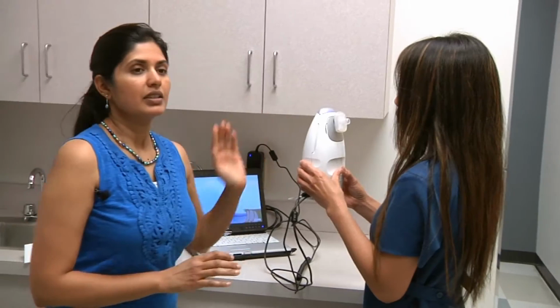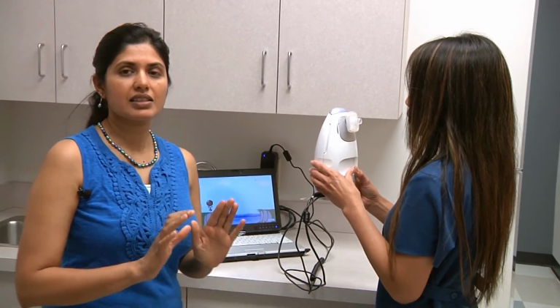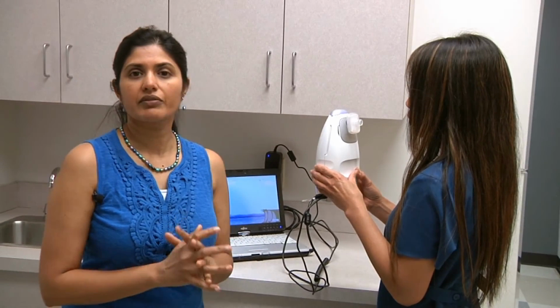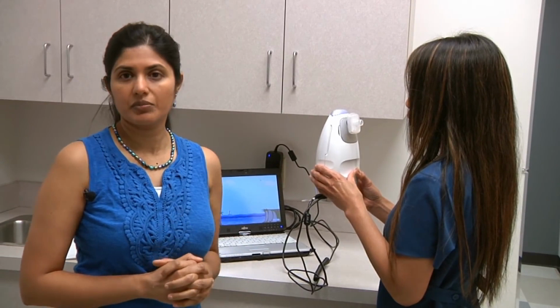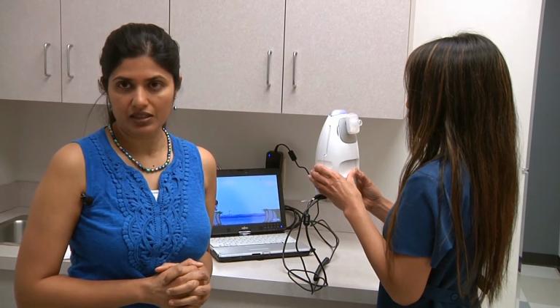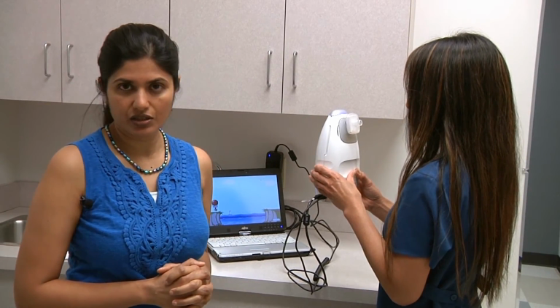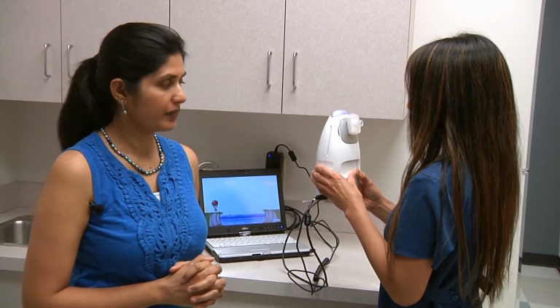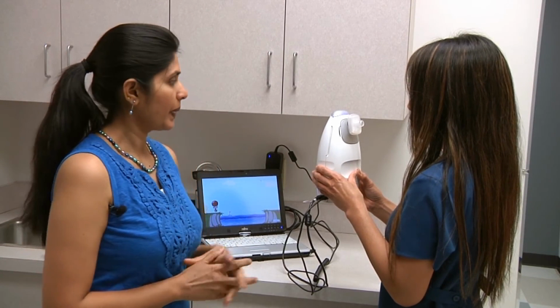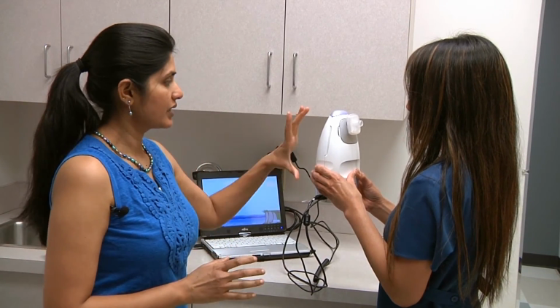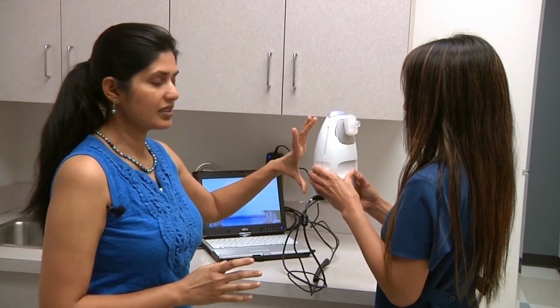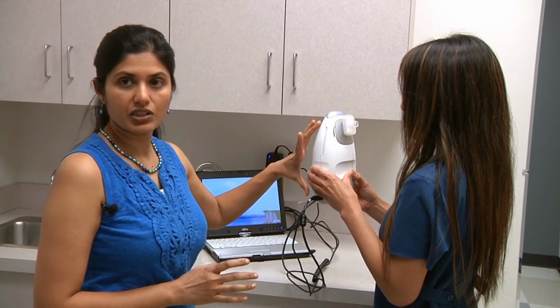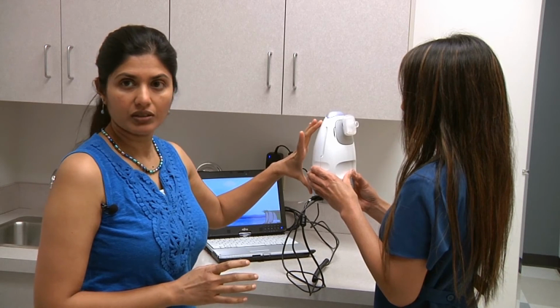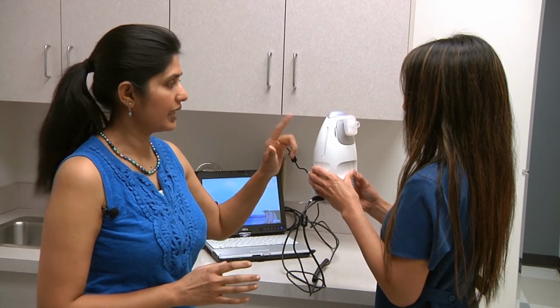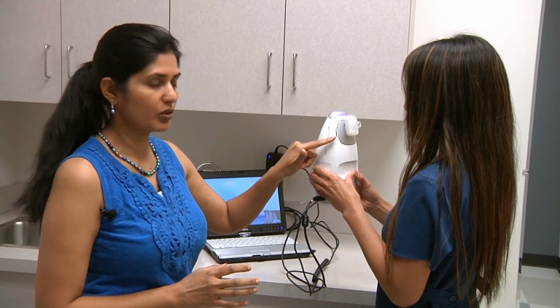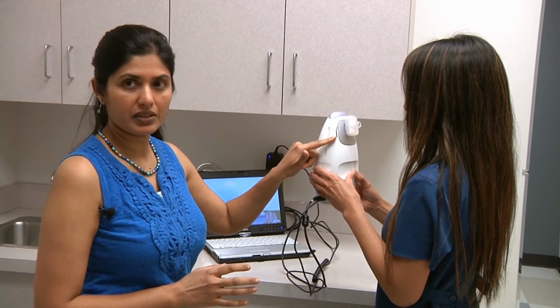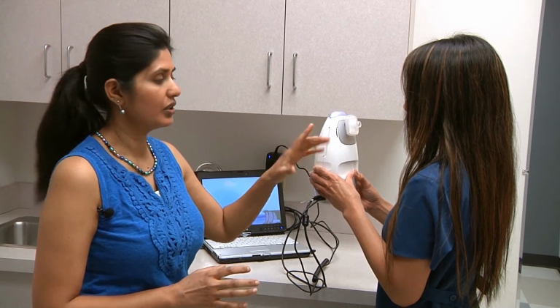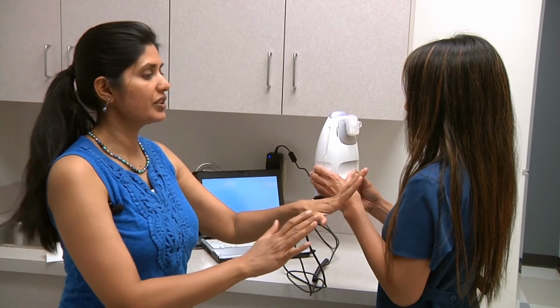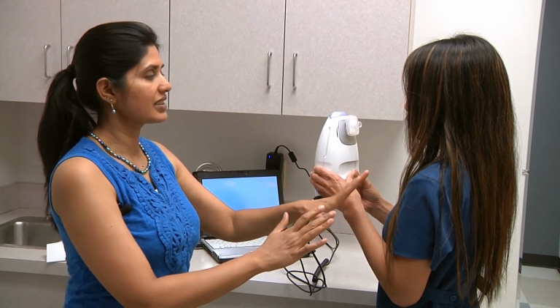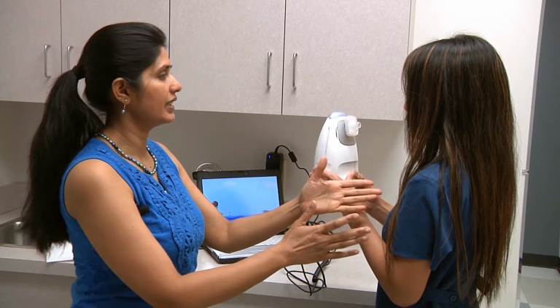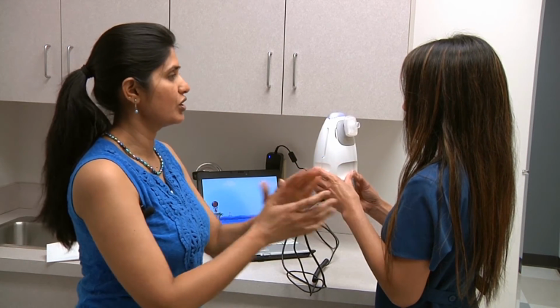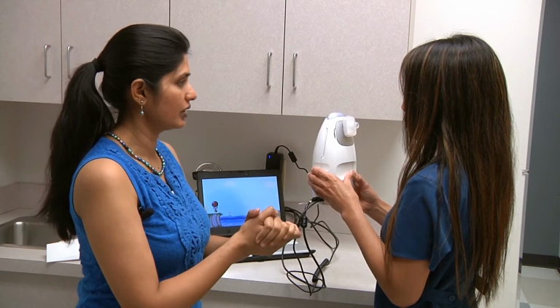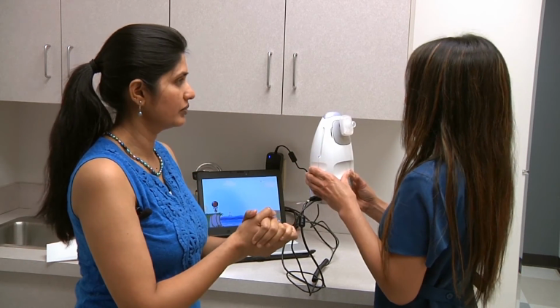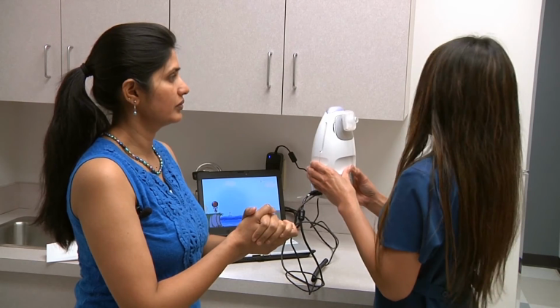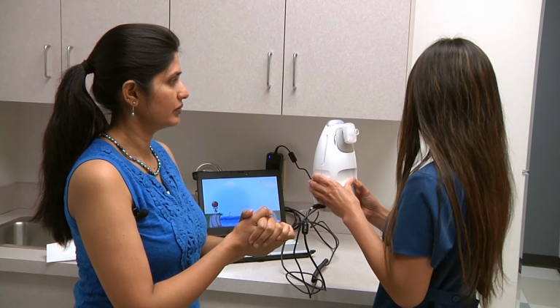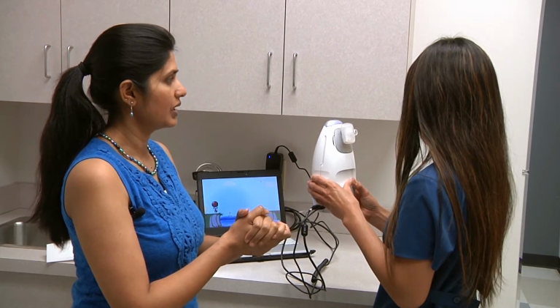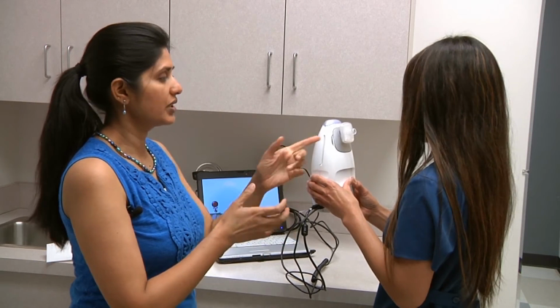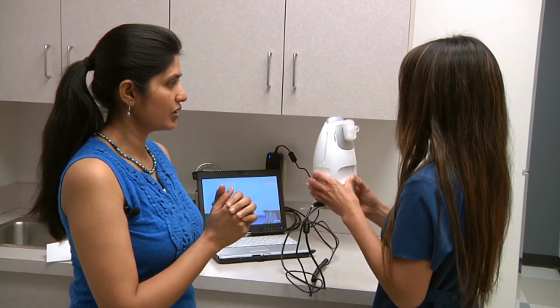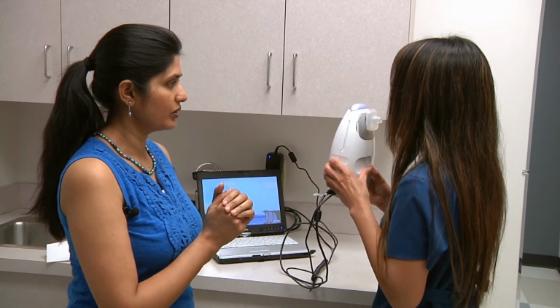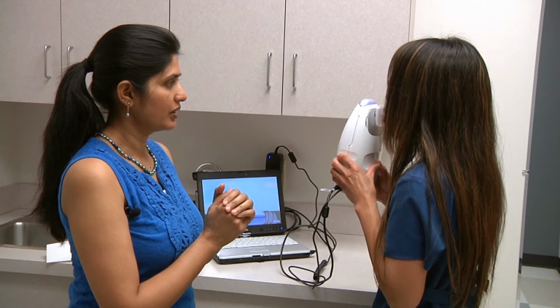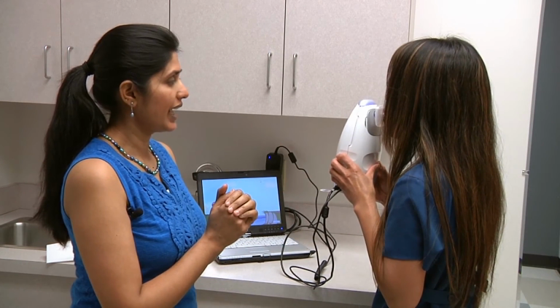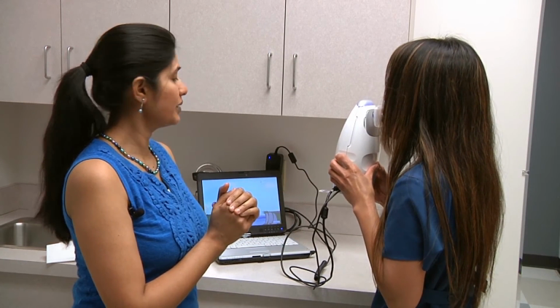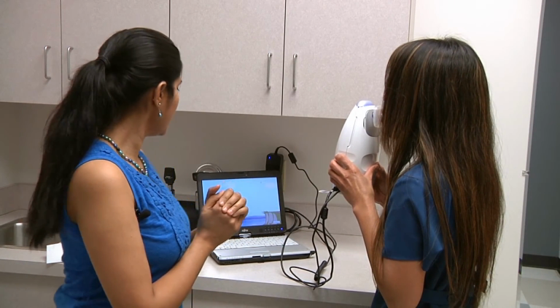The test is a very simple test to do. The device is very small. It has a mouthpiece. You first exhale and empty your lung, then put the device in your mouth and breathe out.